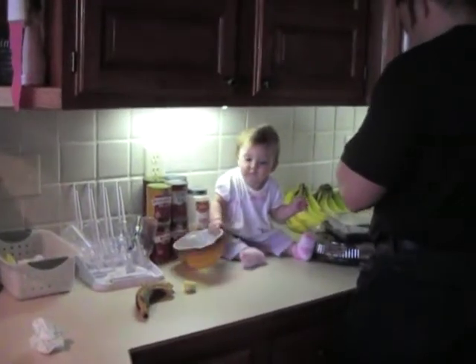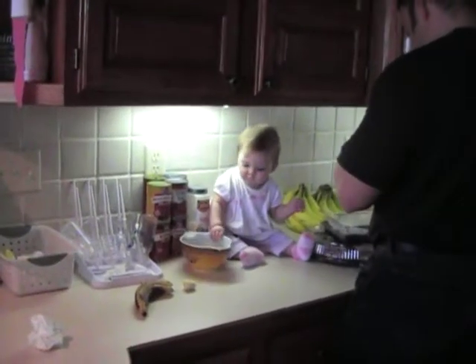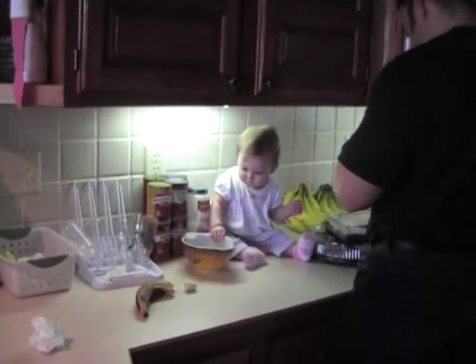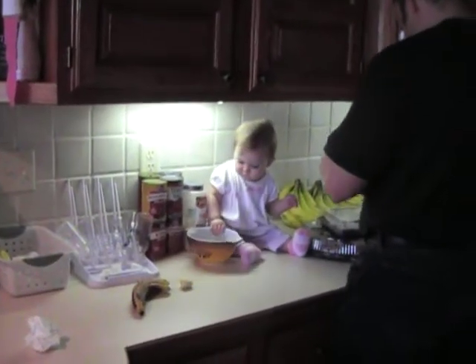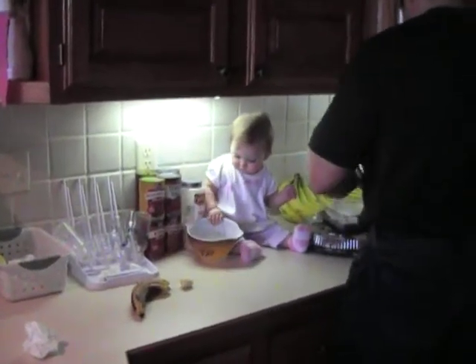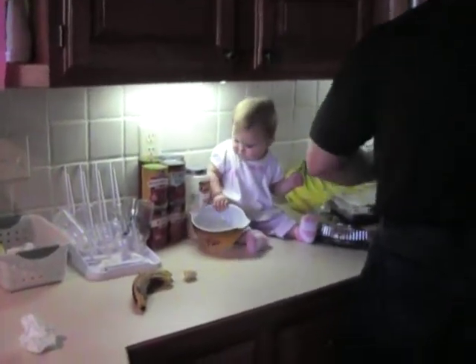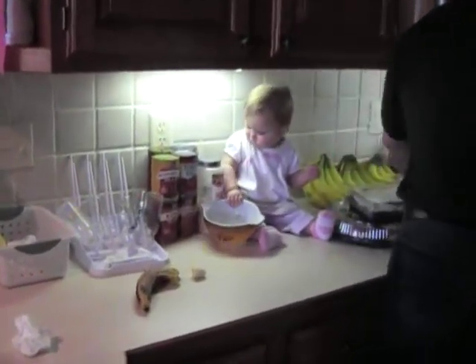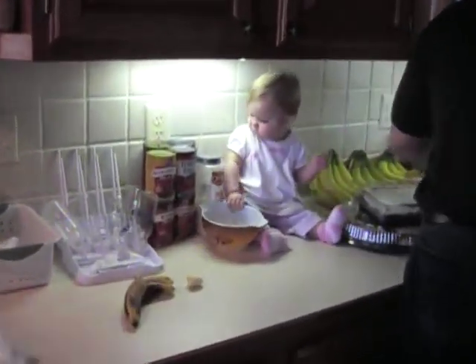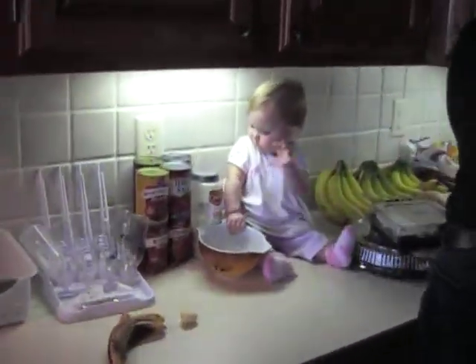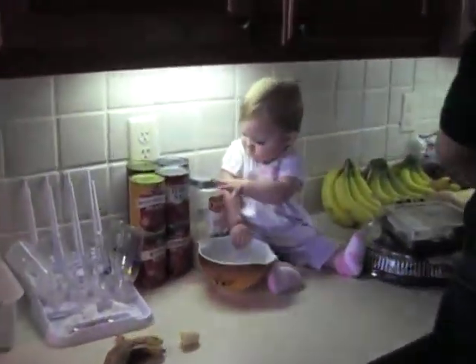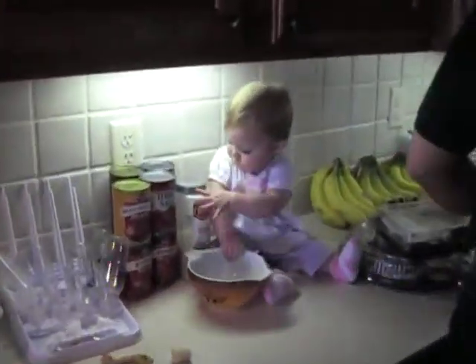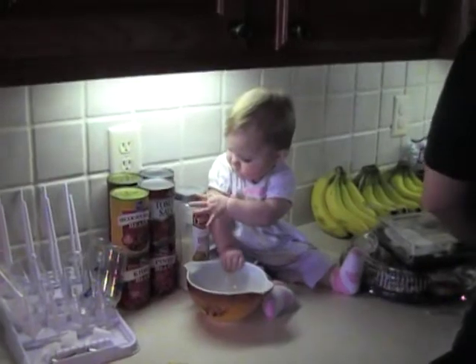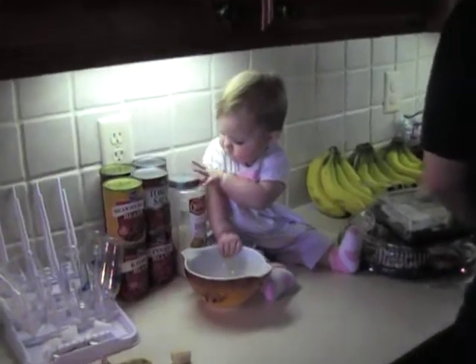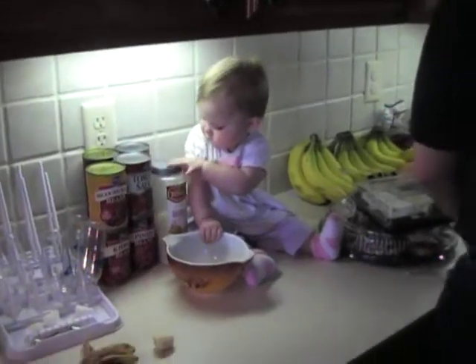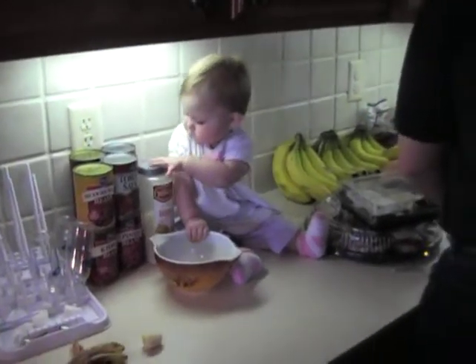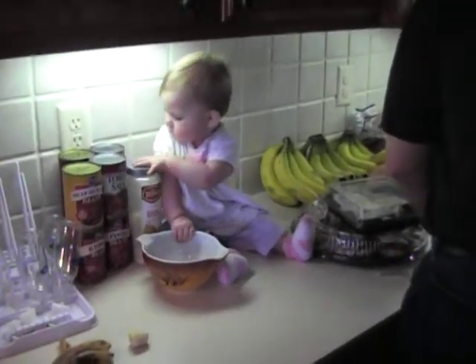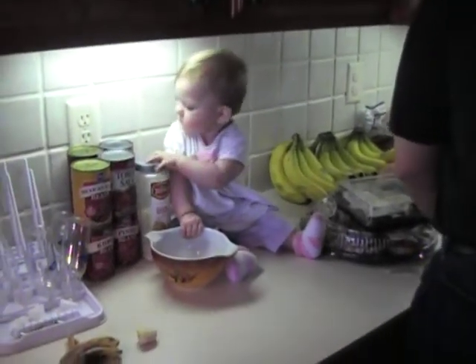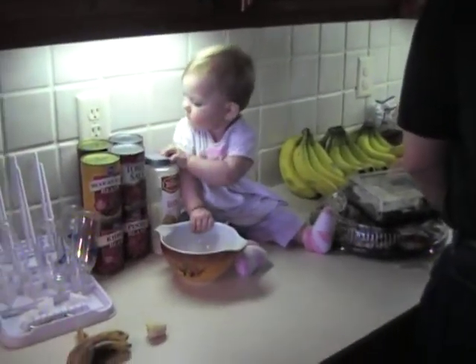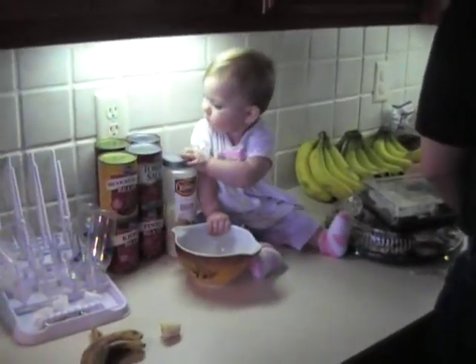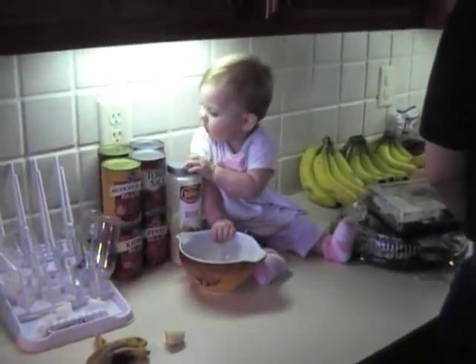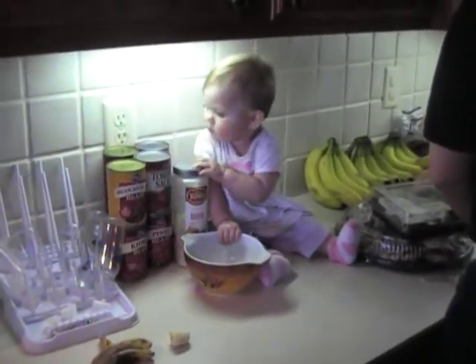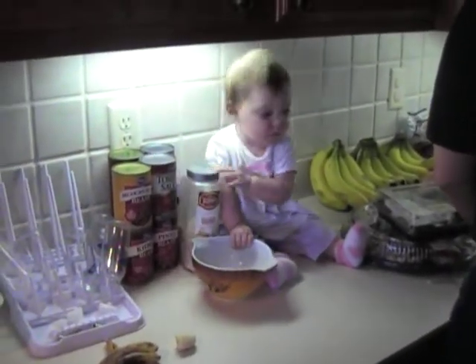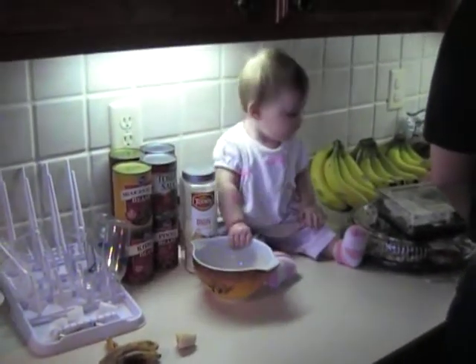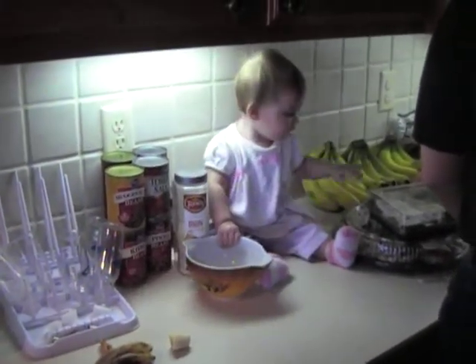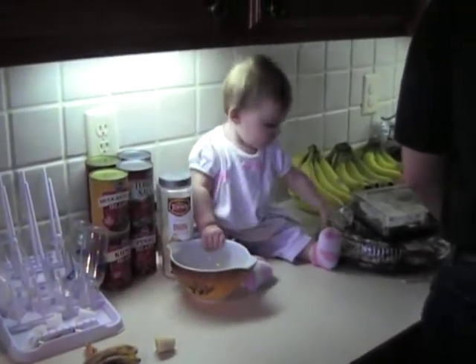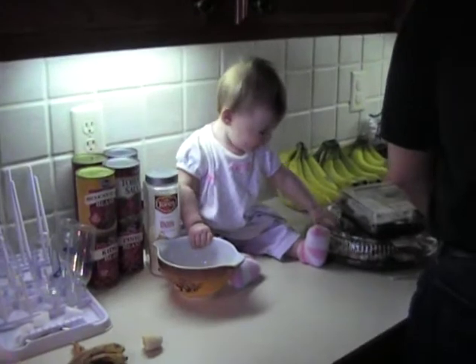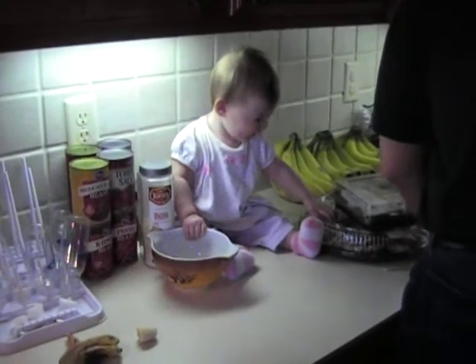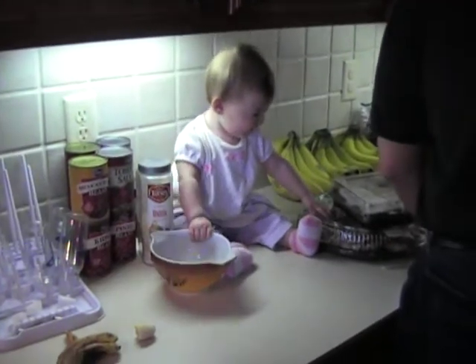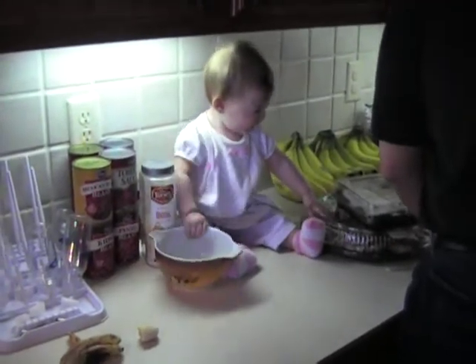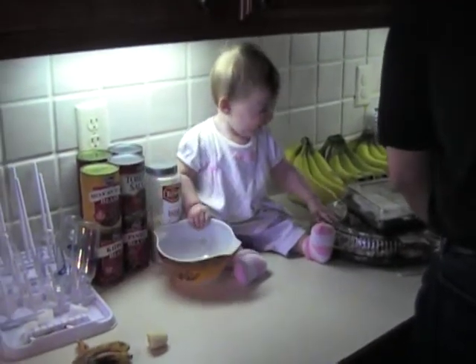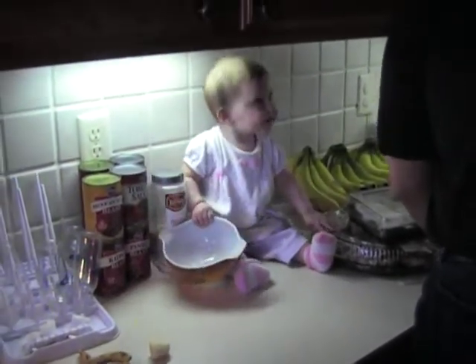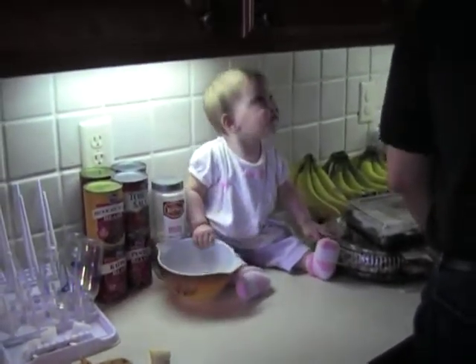Are you helping Daddy cook? Helping make guacamole. You probably don't want to eat the onion stuff. She's making those faces.